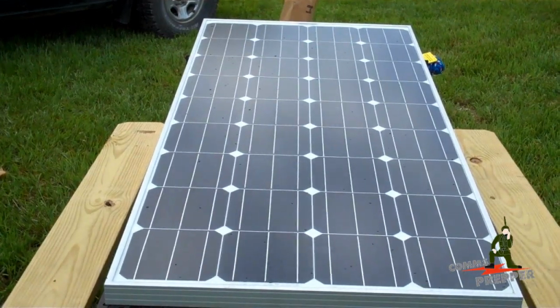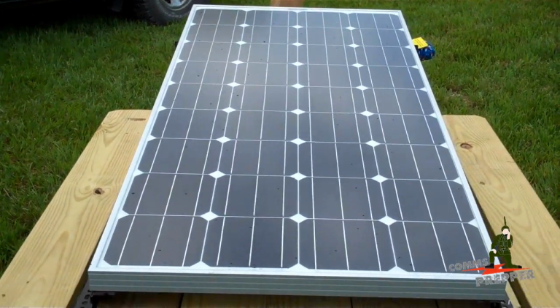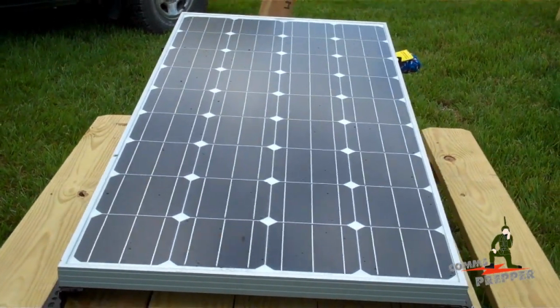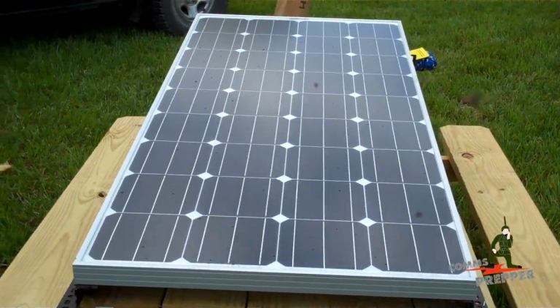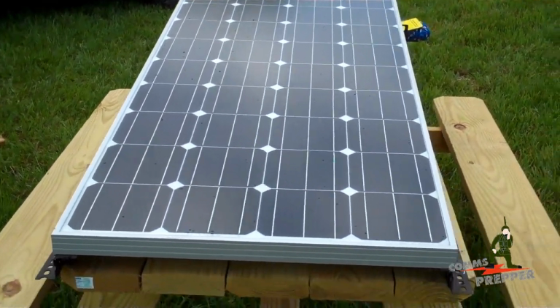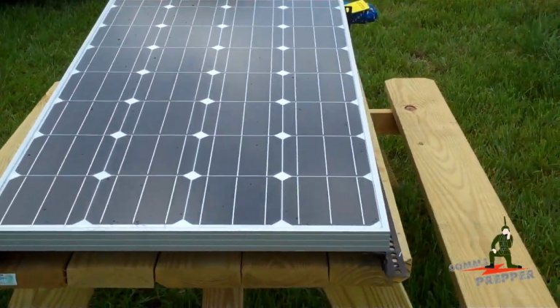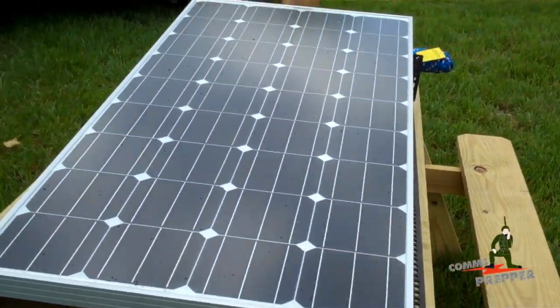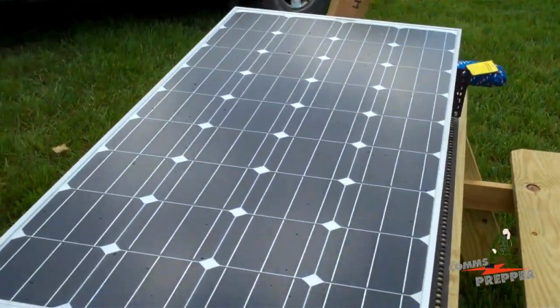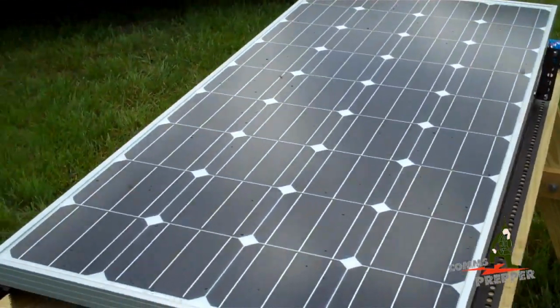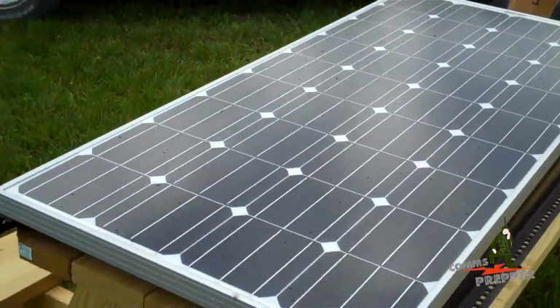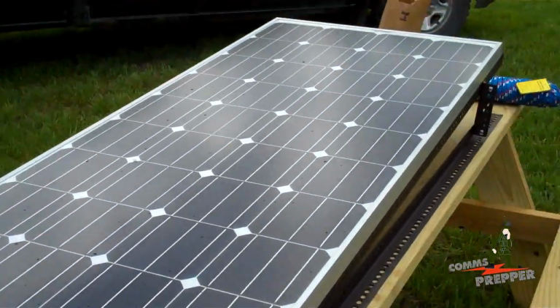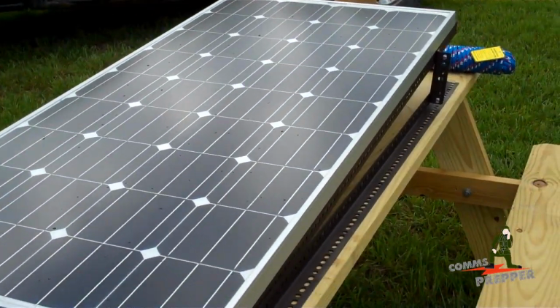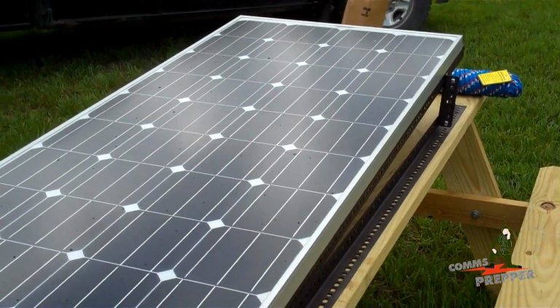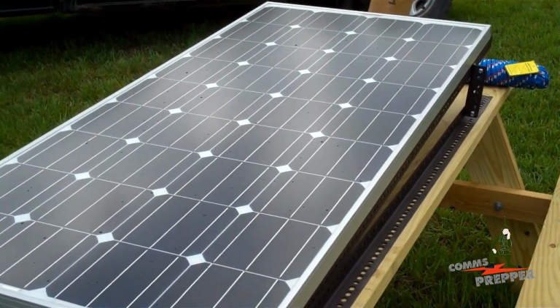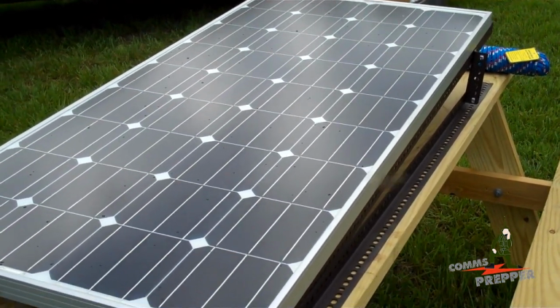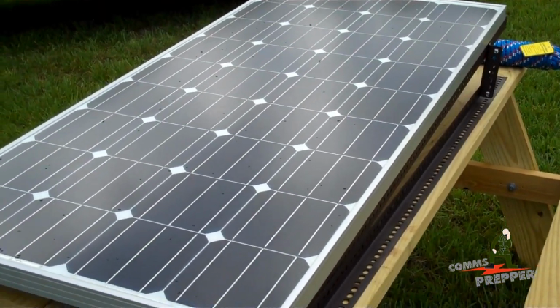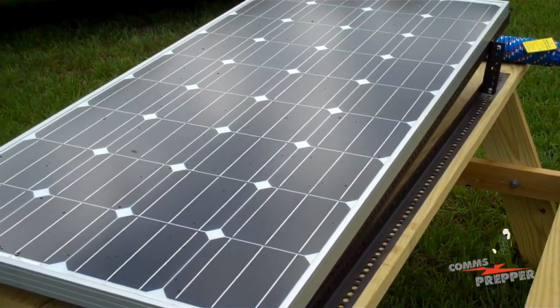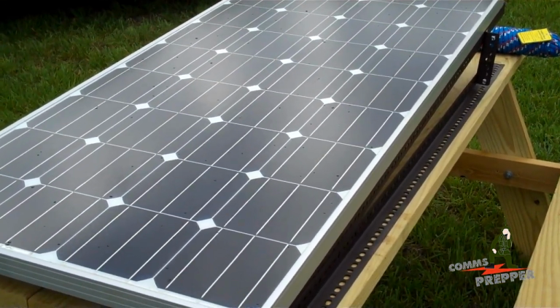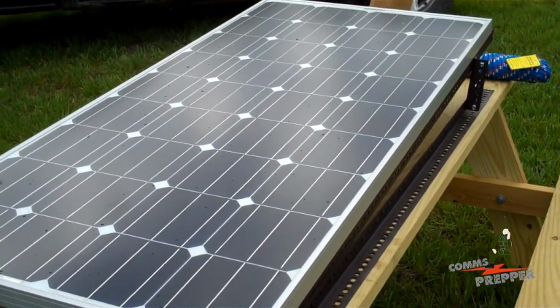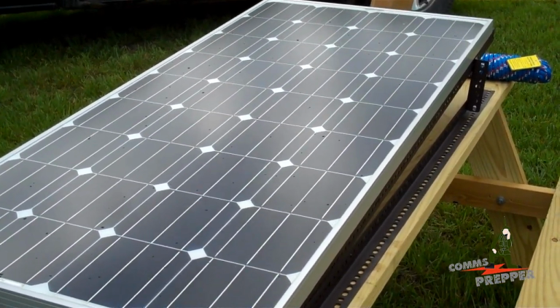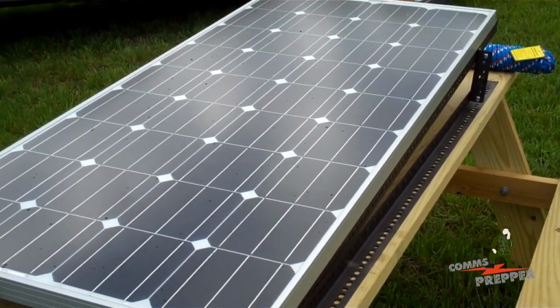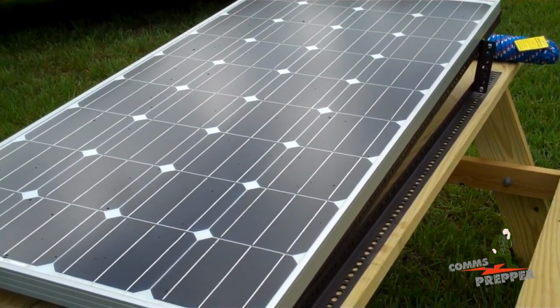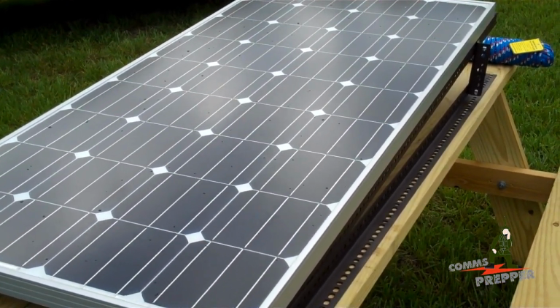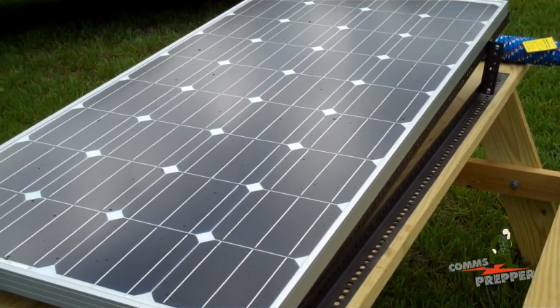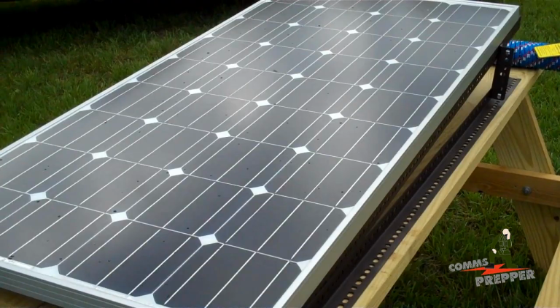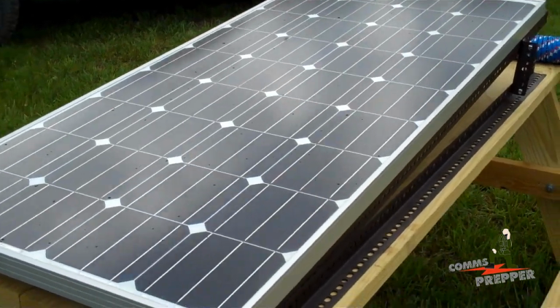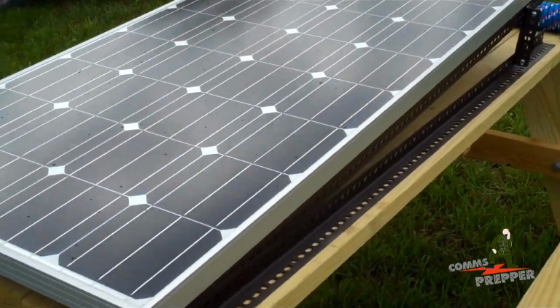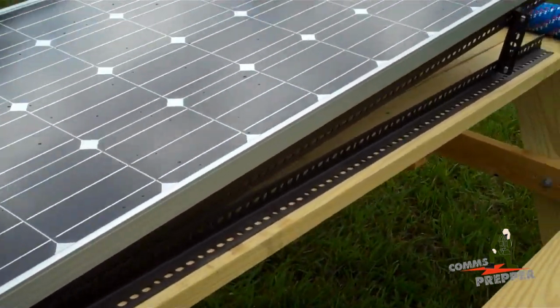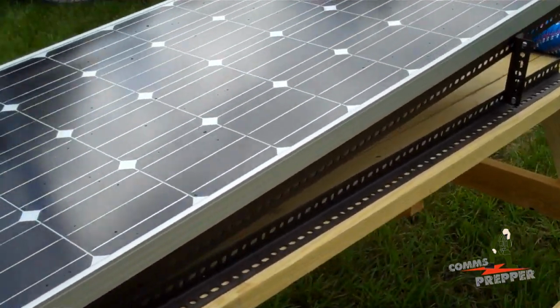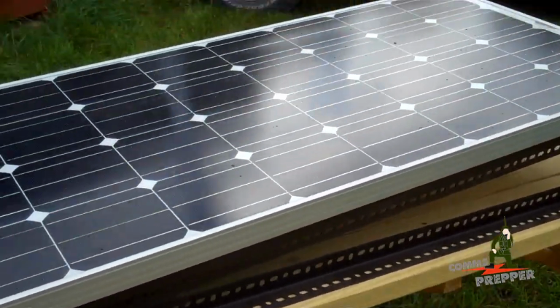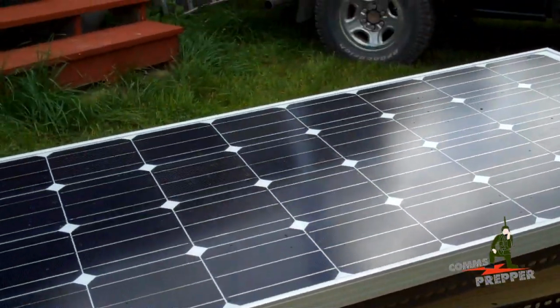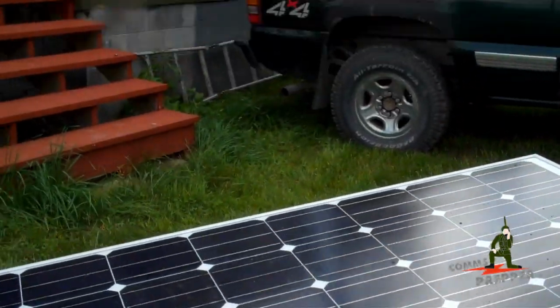Hello YouTube and Preppers, this is the Comms Prepper. We've got a break in the weather today and the bugs are lightening up a little bit. So we're going to install this Grape Solar 160 watt 12 volt solar panel up here on the roof of the retreat location.